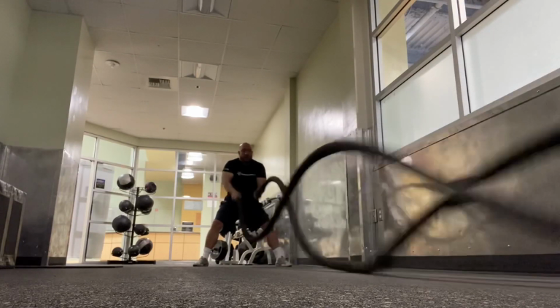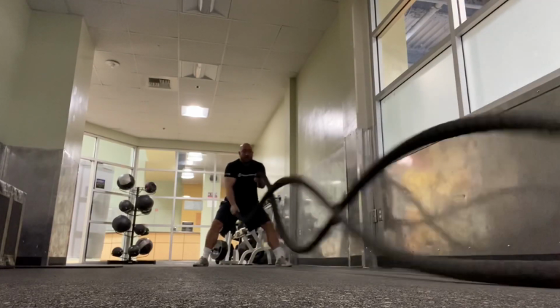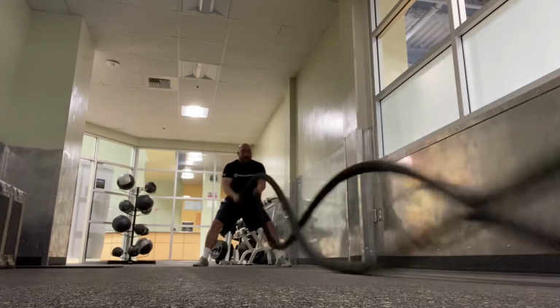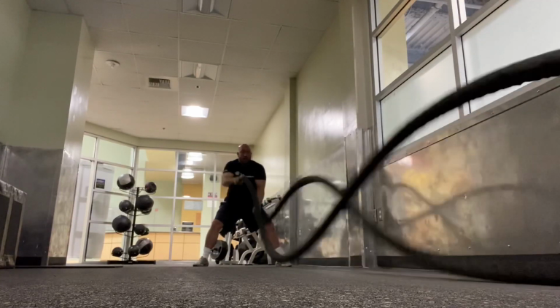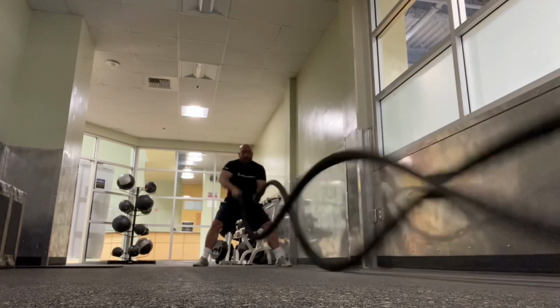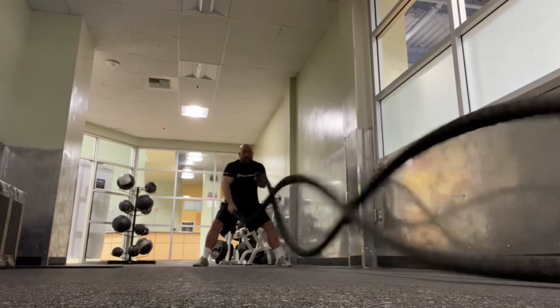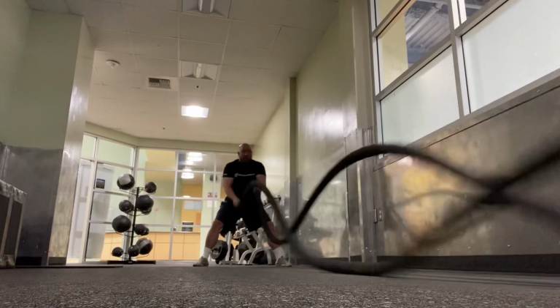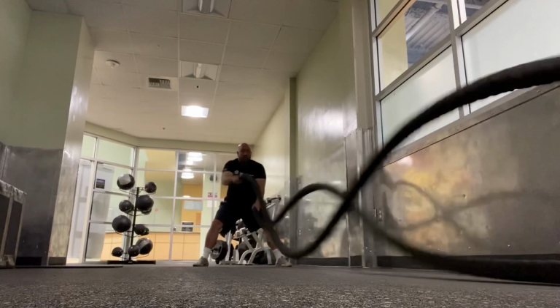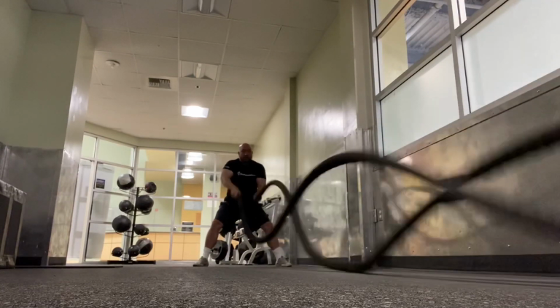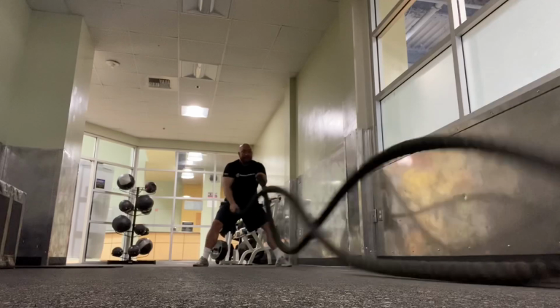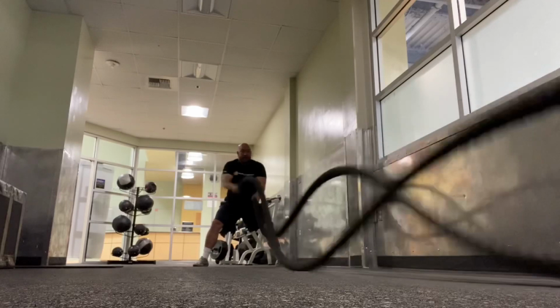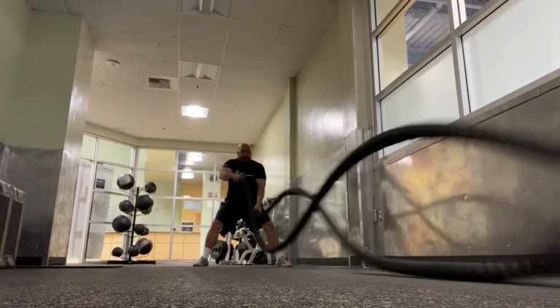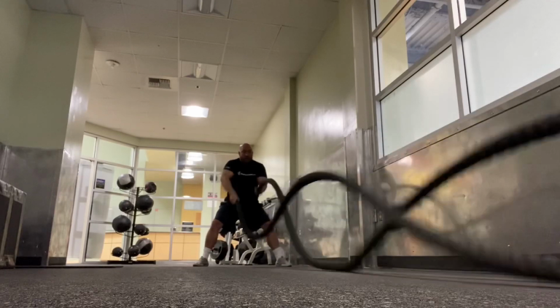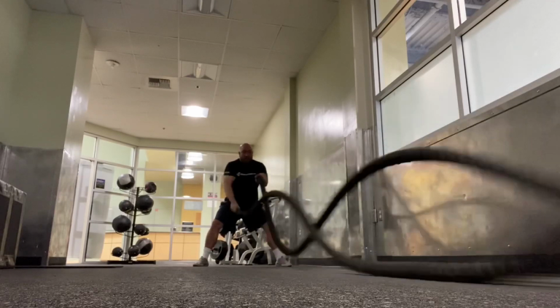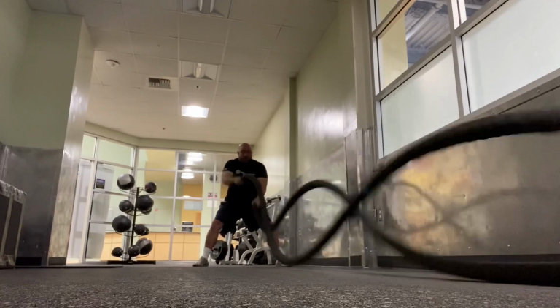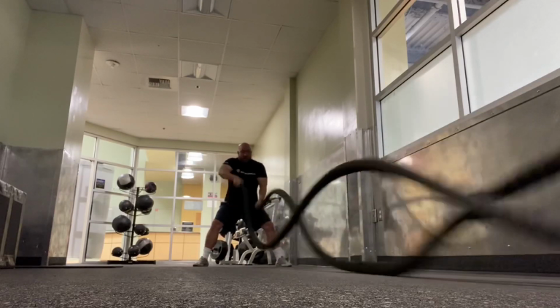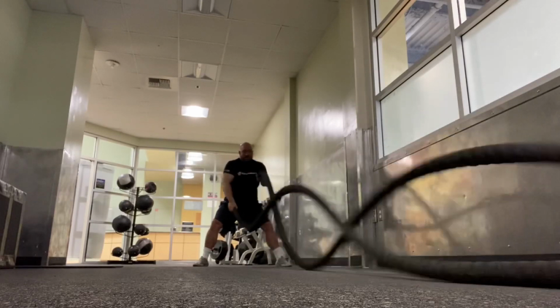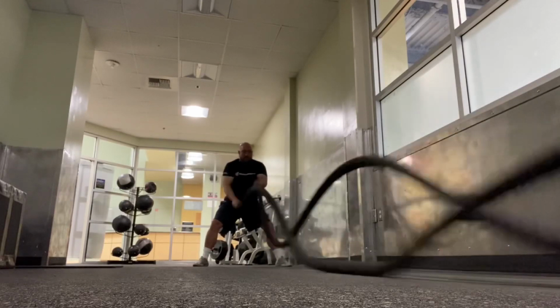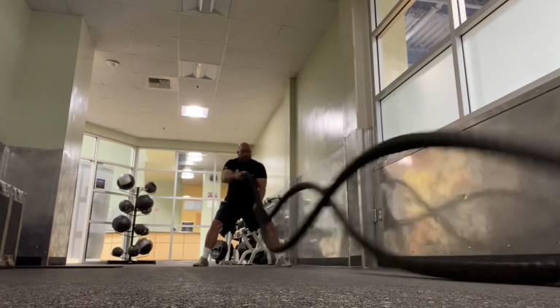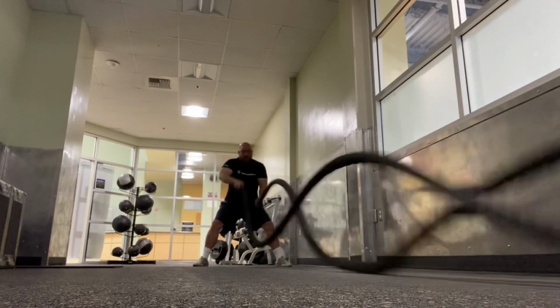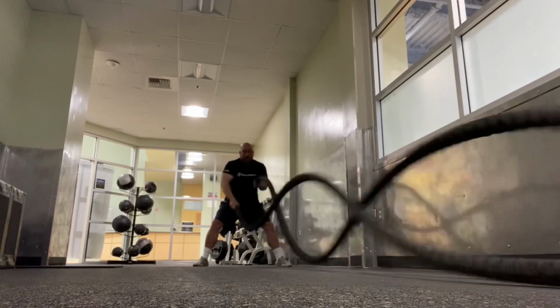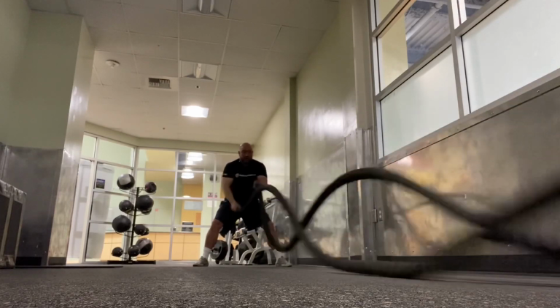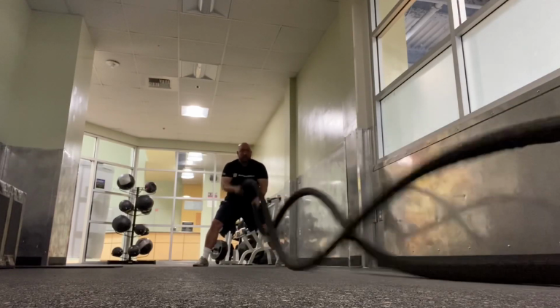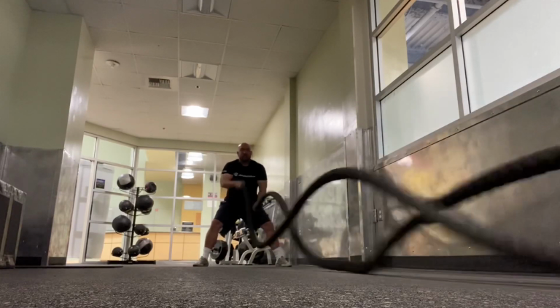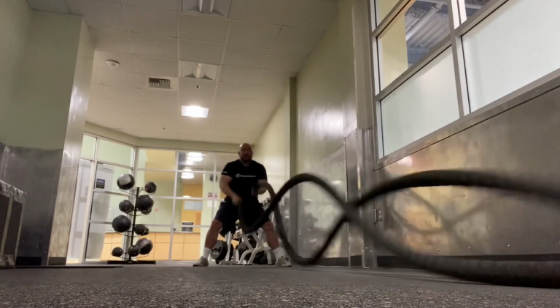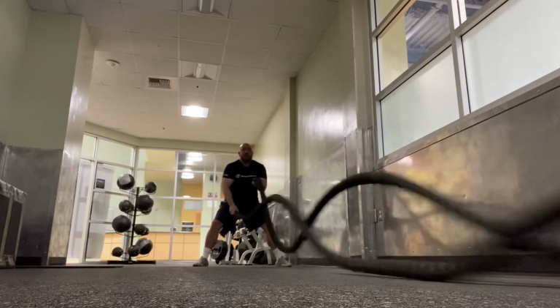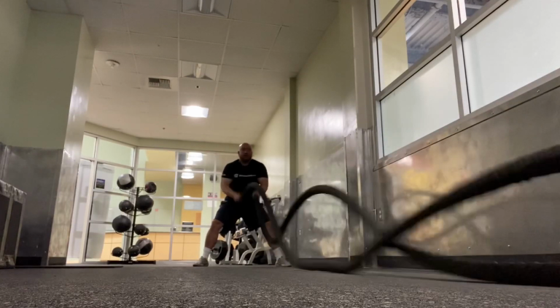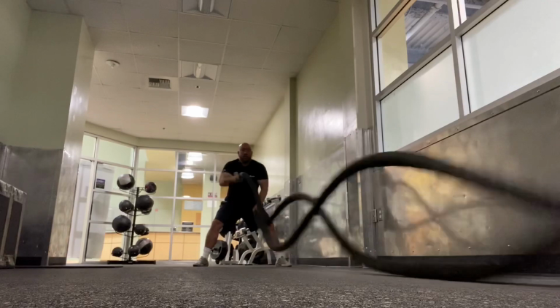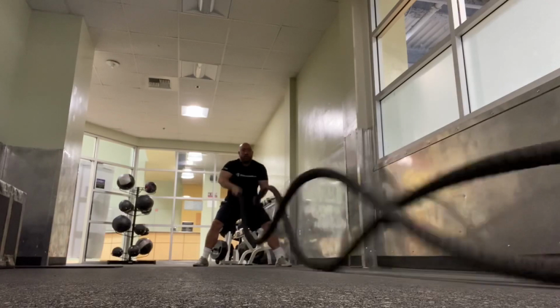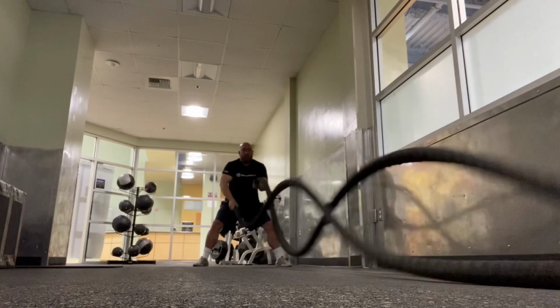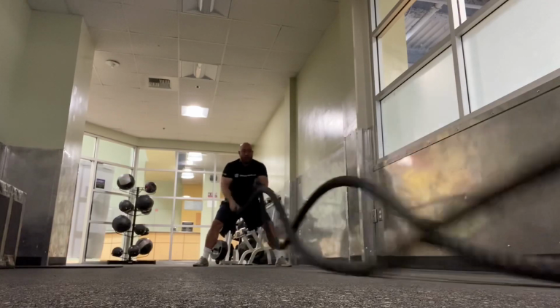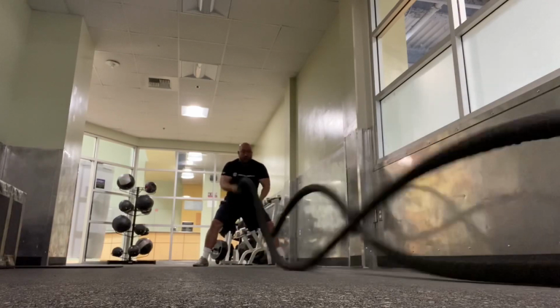The first exercise I'm doing is alternating ropes. The key on this is keep your arms low and keep the height of the rope uniform.